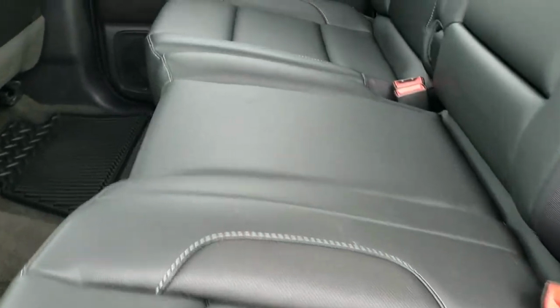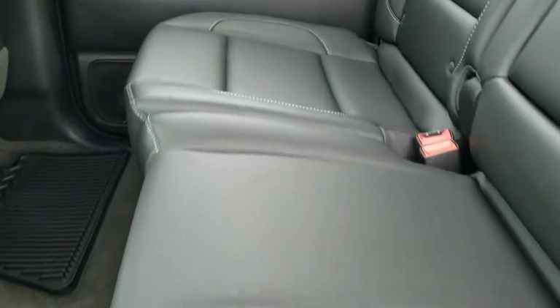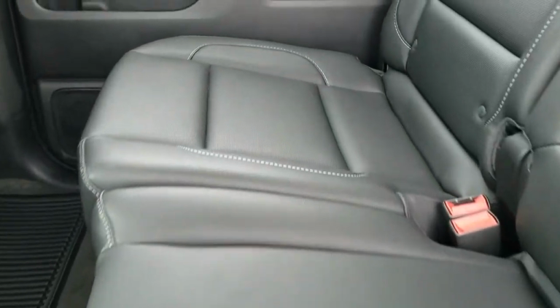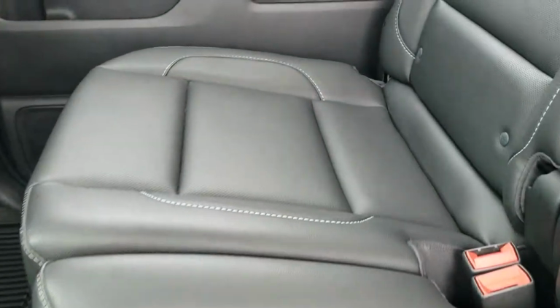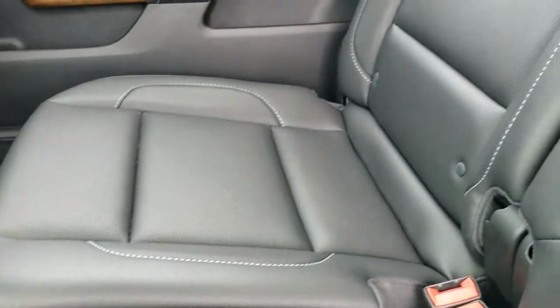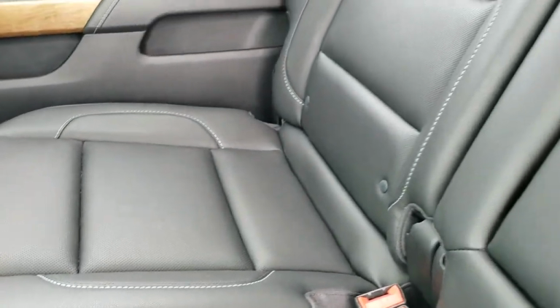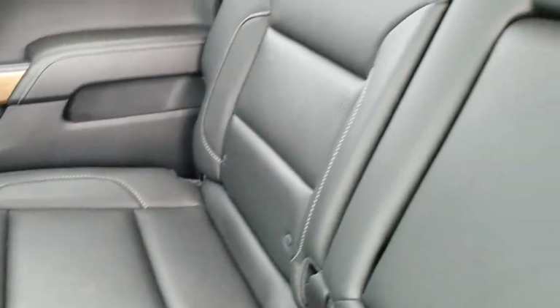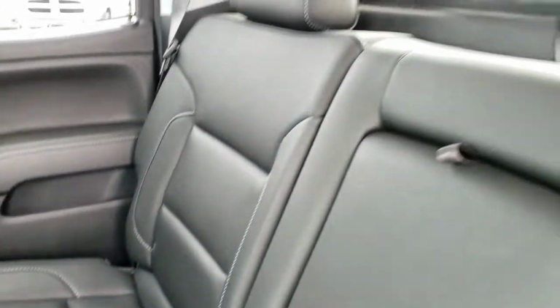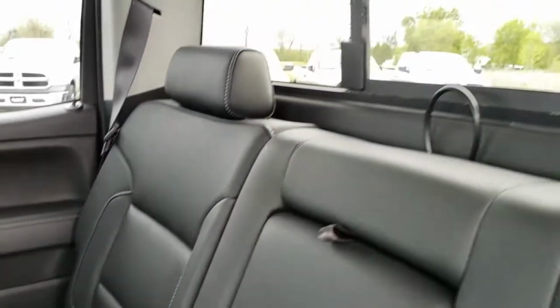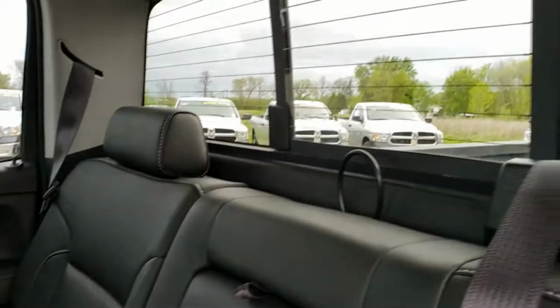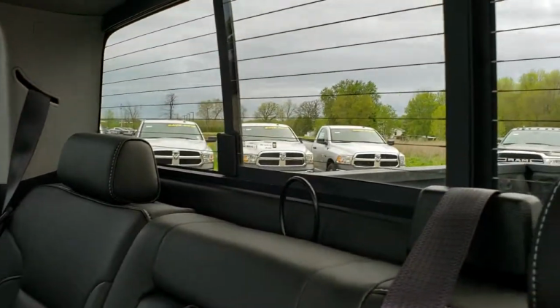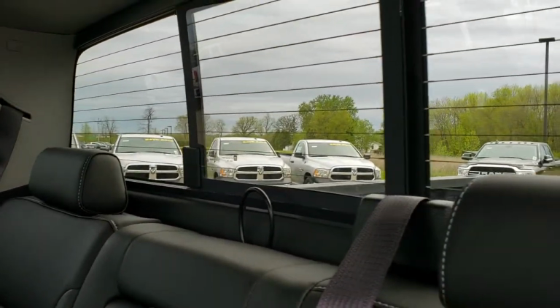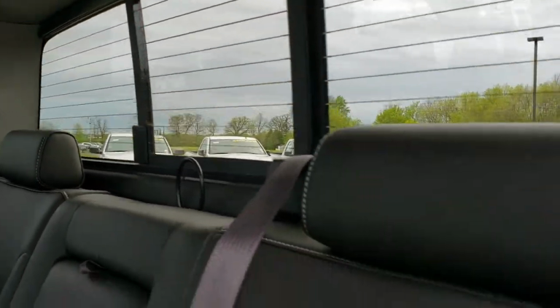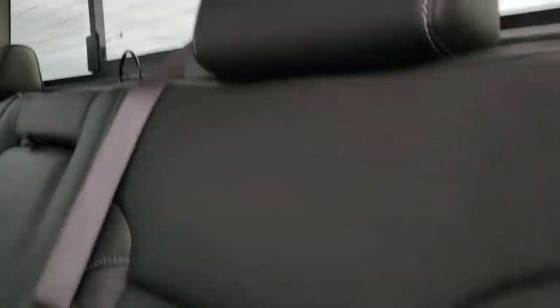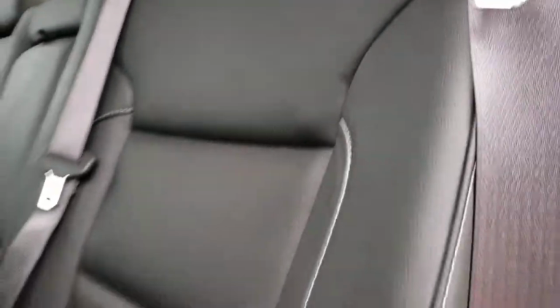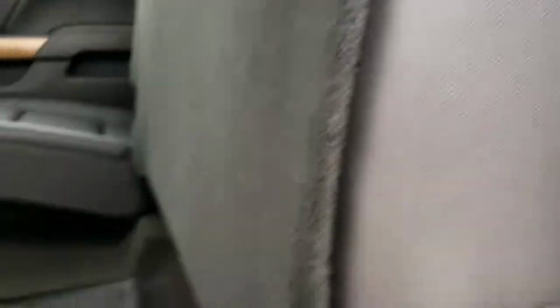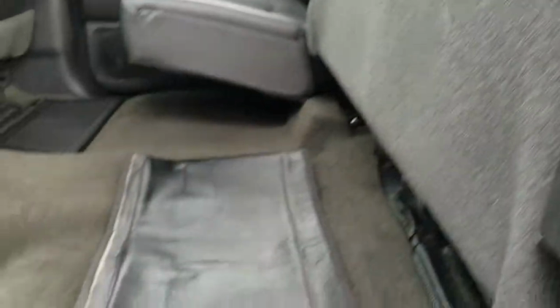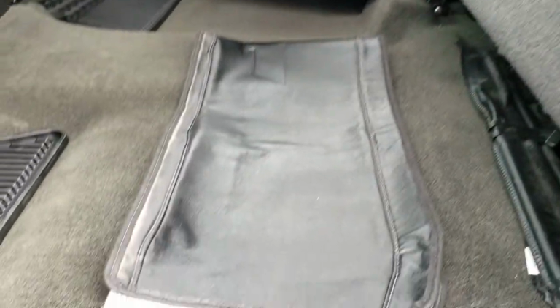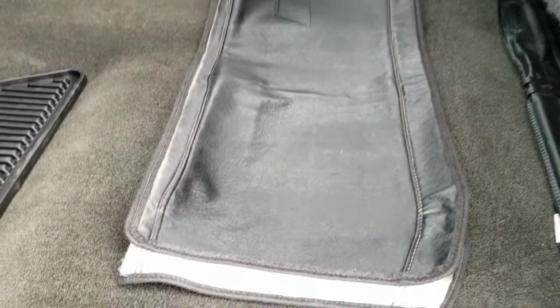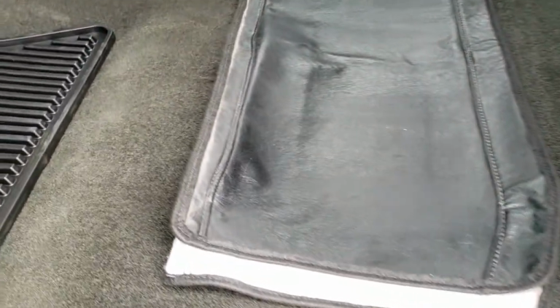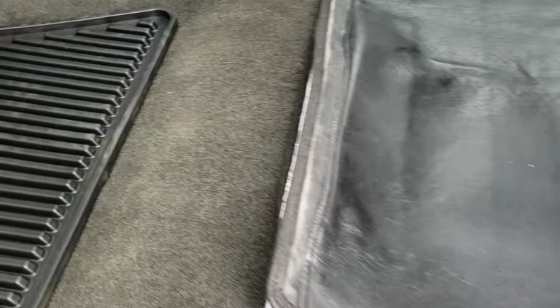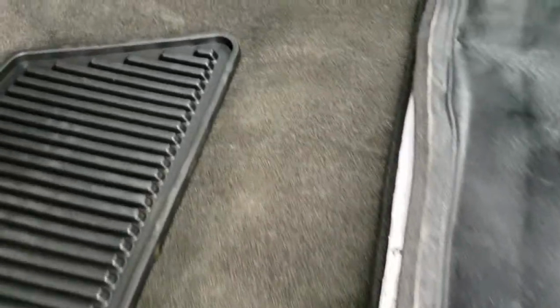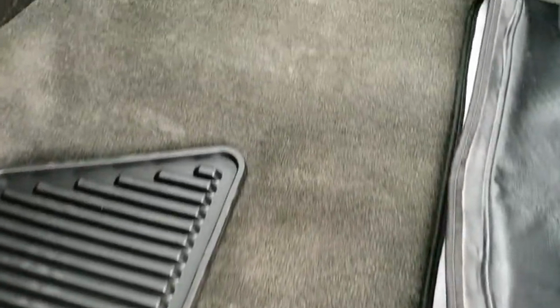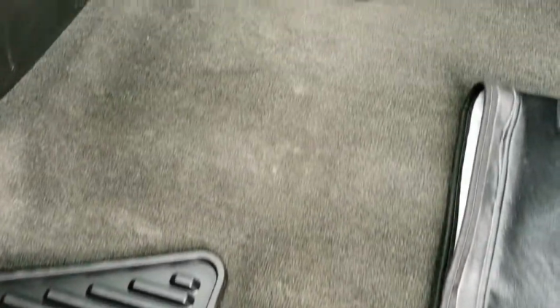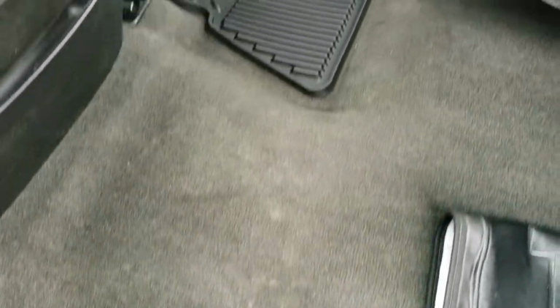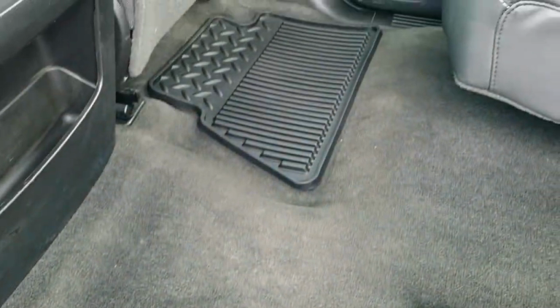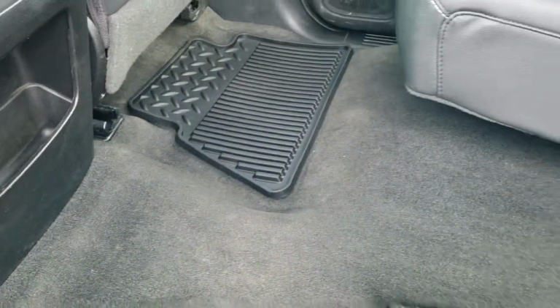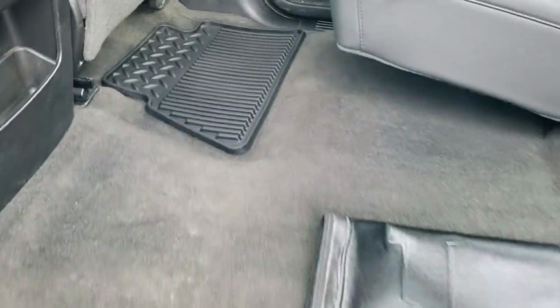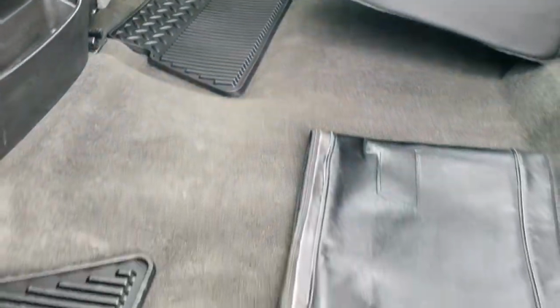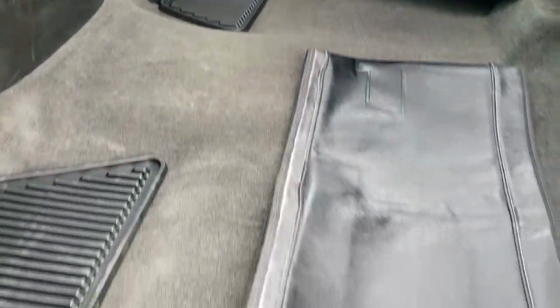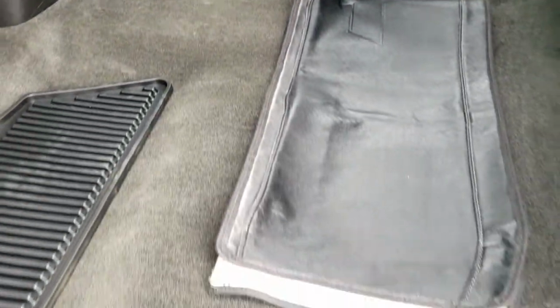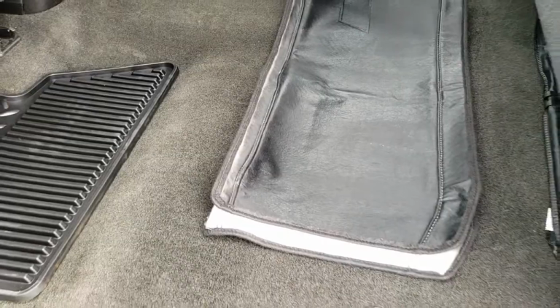Back seats are just as clean as the front seats — no rips or tears back here. It does have the power side and rear window with built-in rear defrost. LATCH child safety system is there, and we do have factory all-weather floor mats back here. The carpeting is nice and clean.